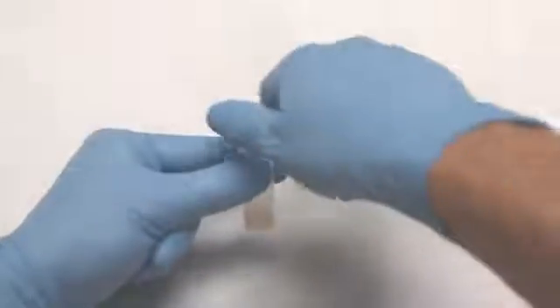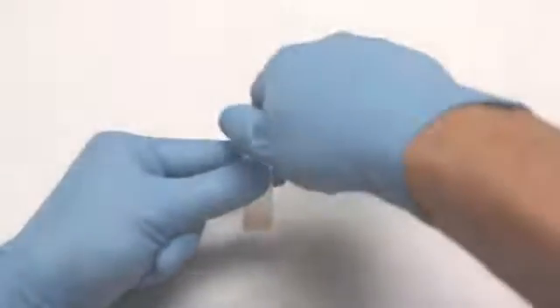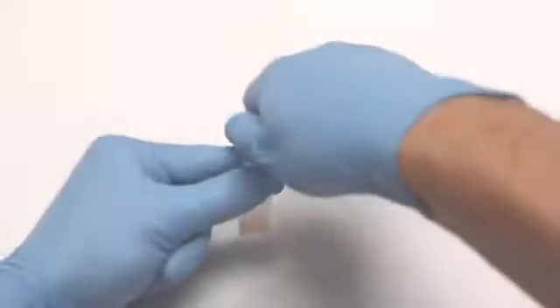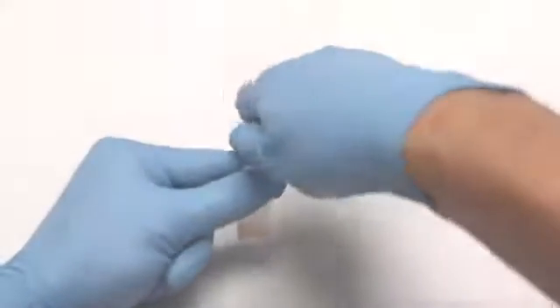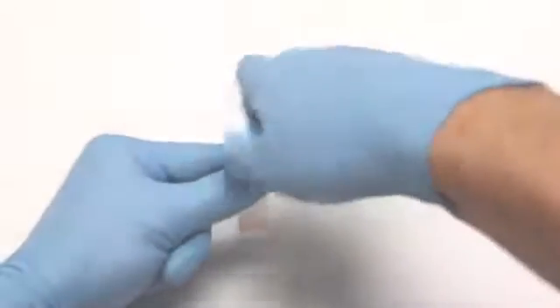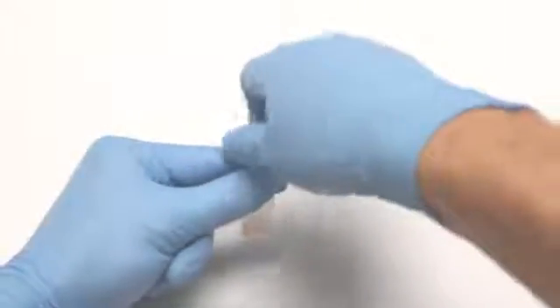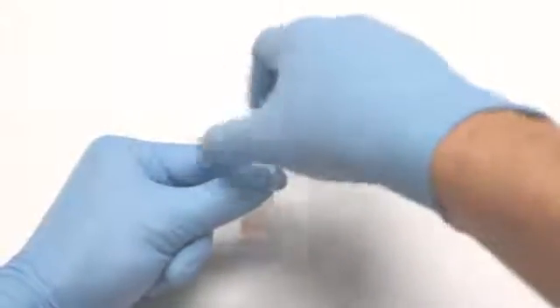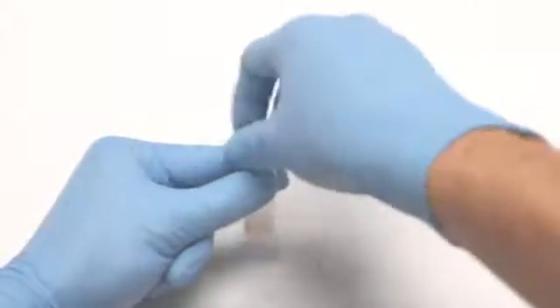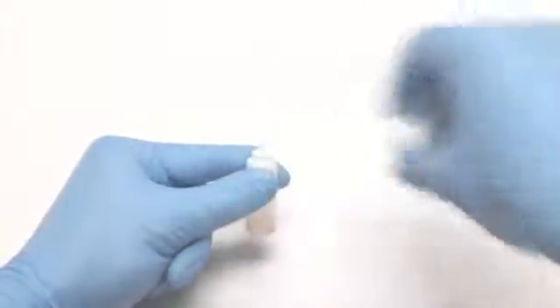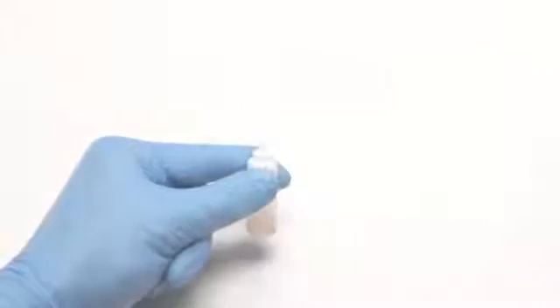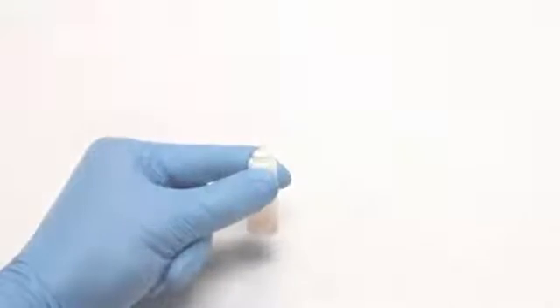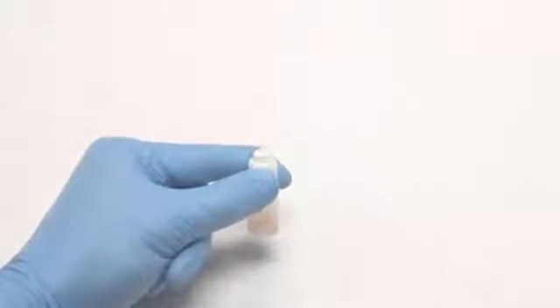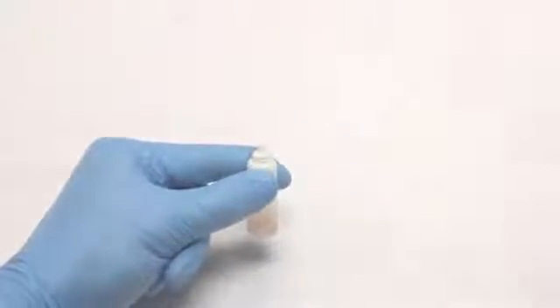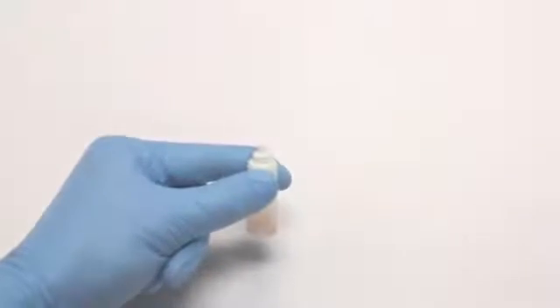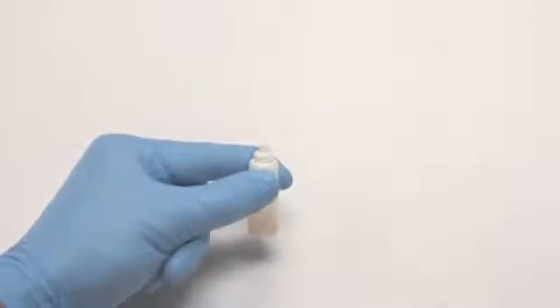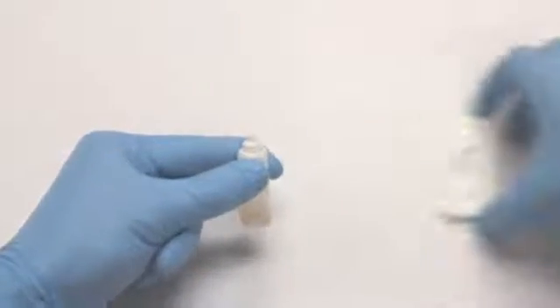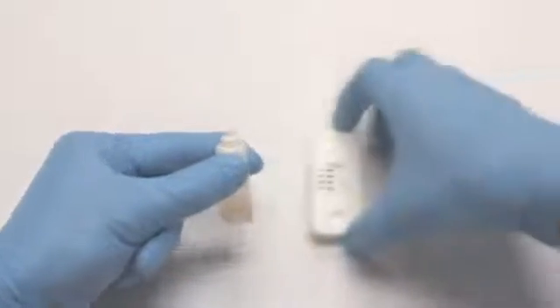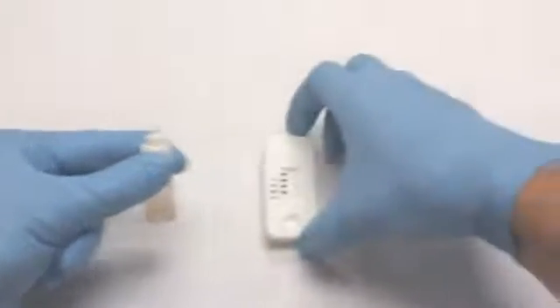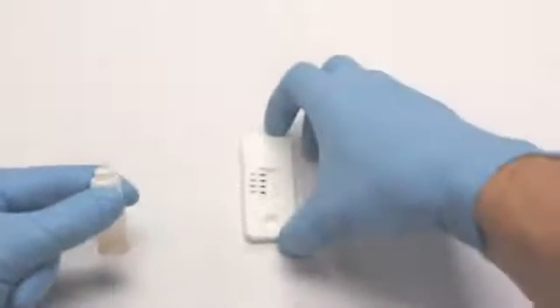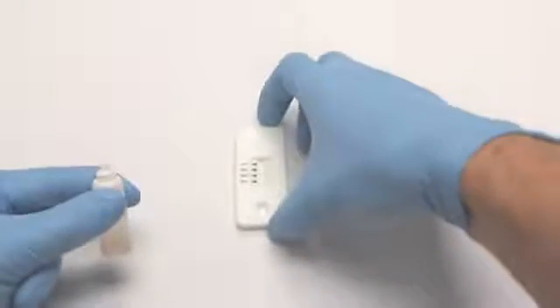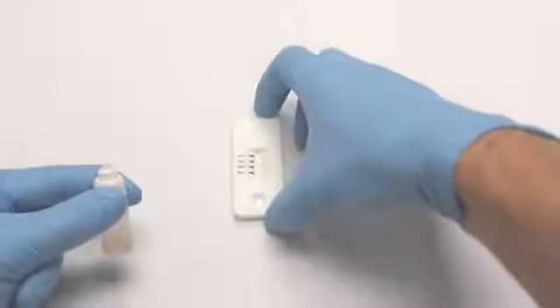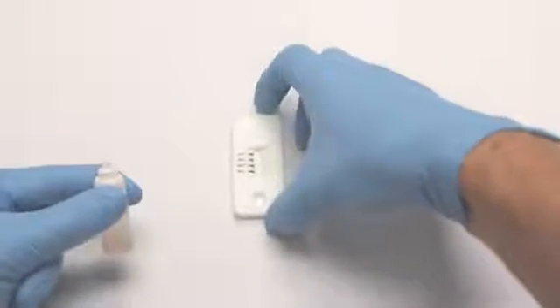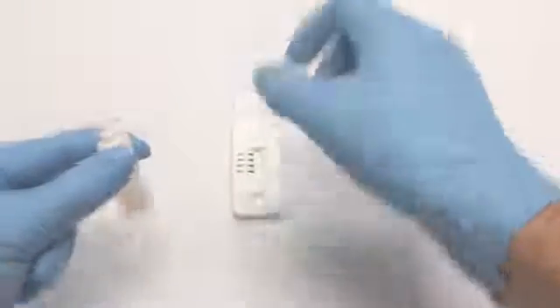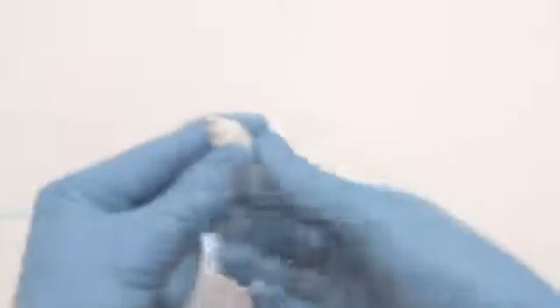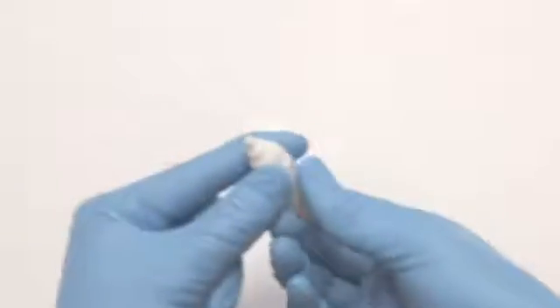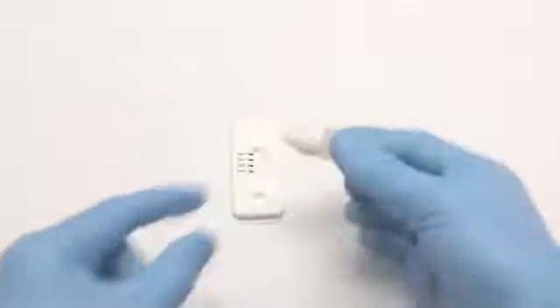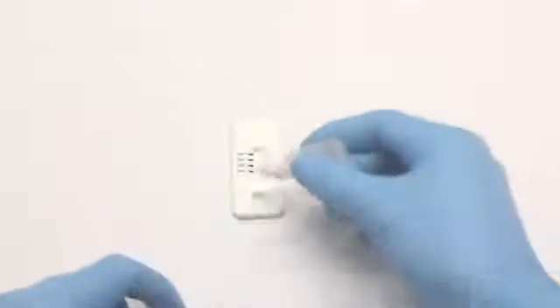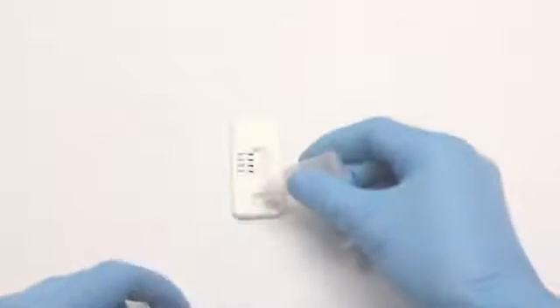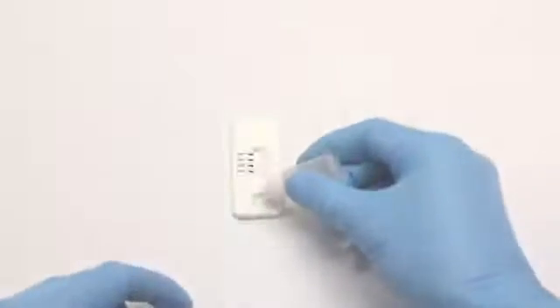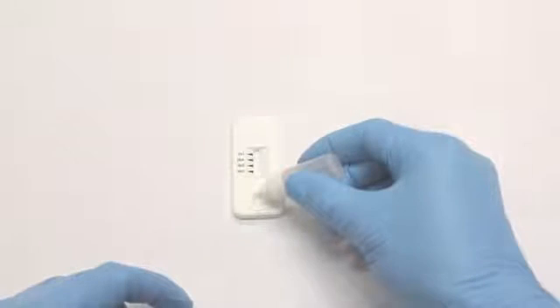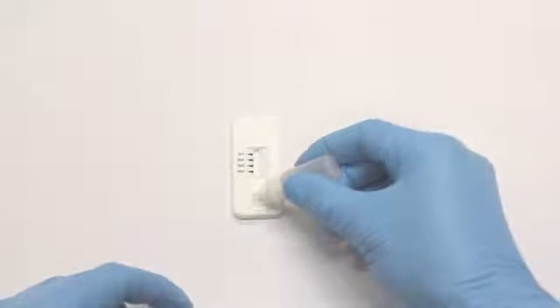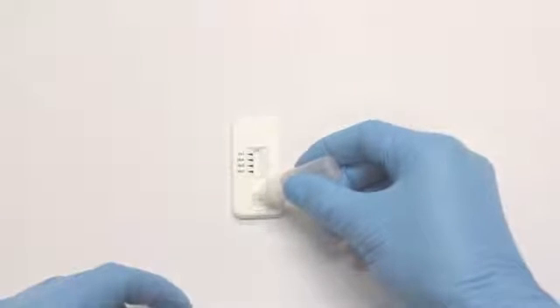Remove the colored nozzle of the two-piece cap and dispense five drops of the sample solution onto the cartridge. Allow the test to run for five minutes.